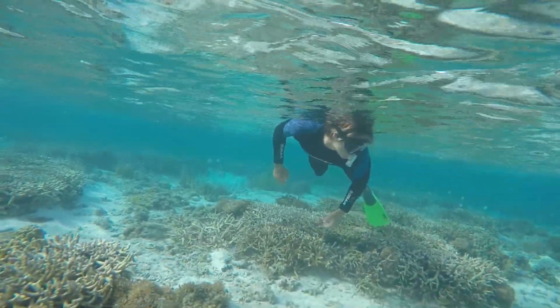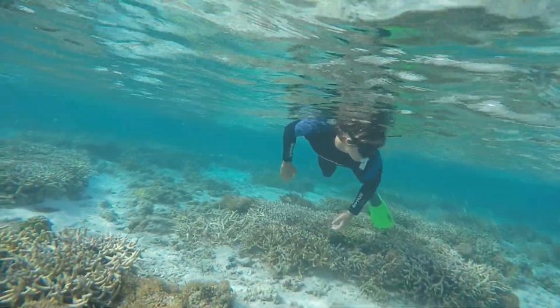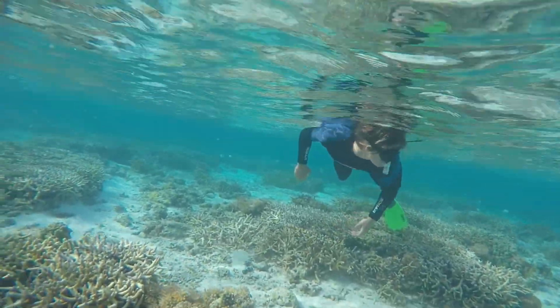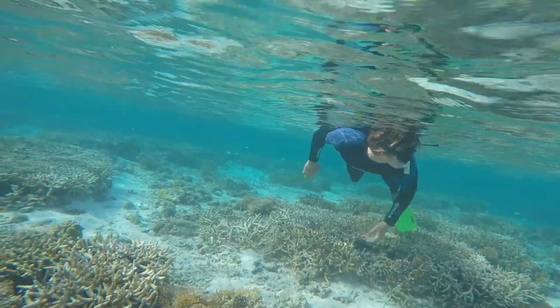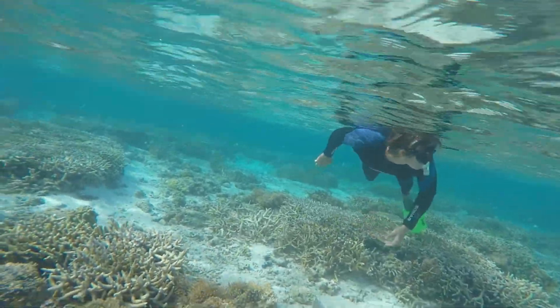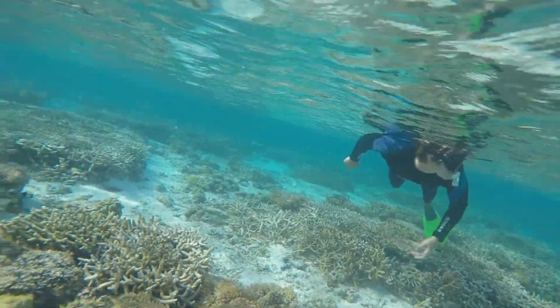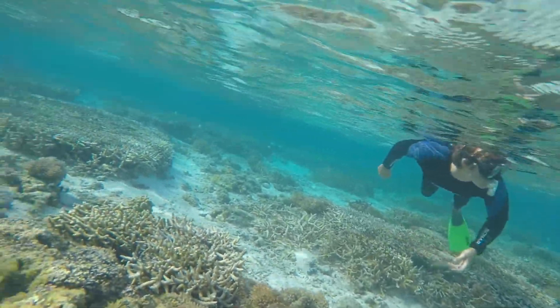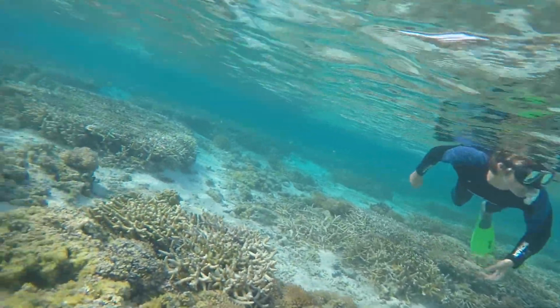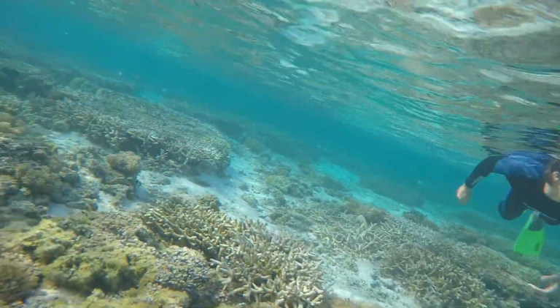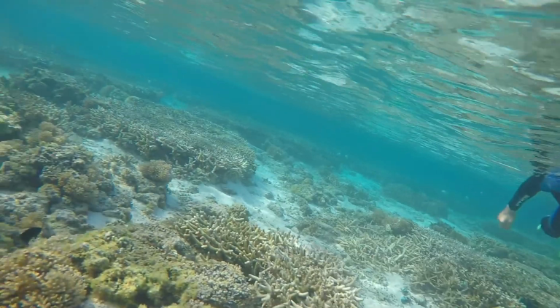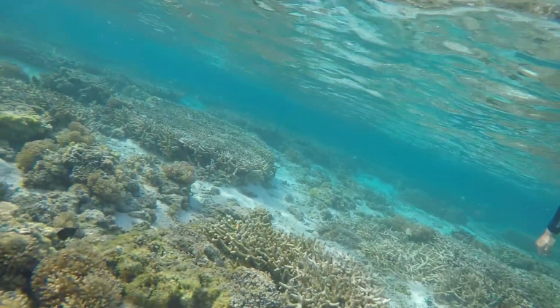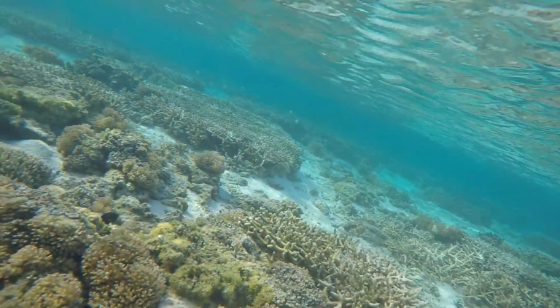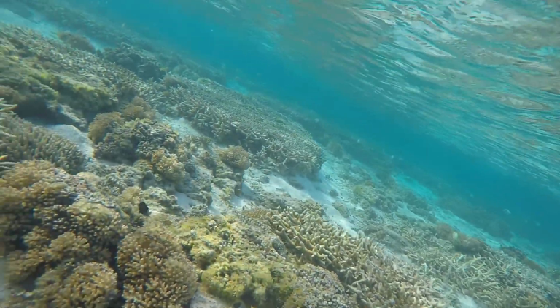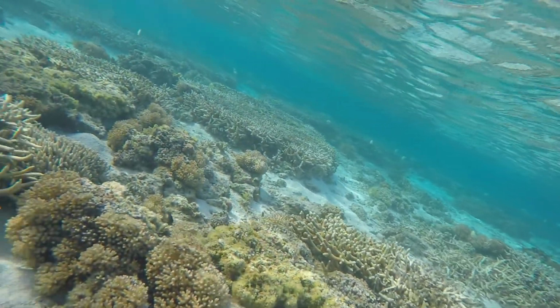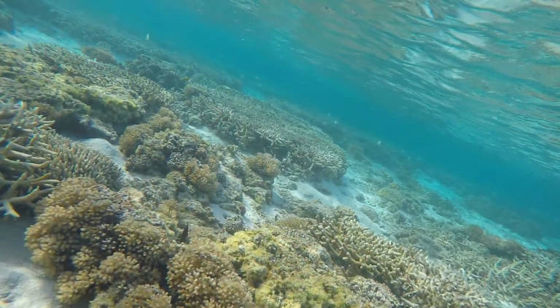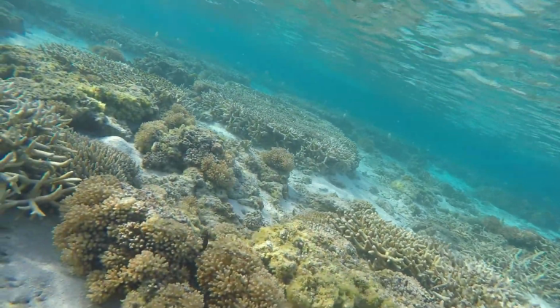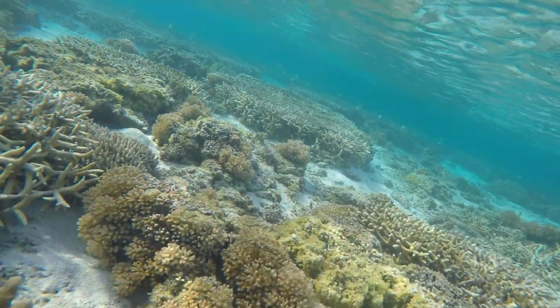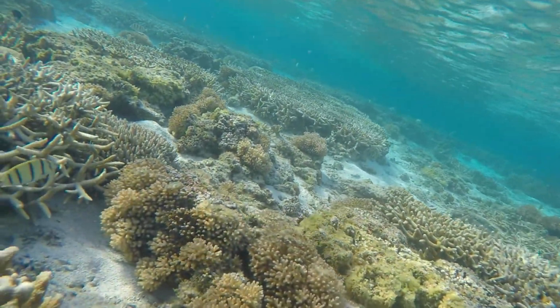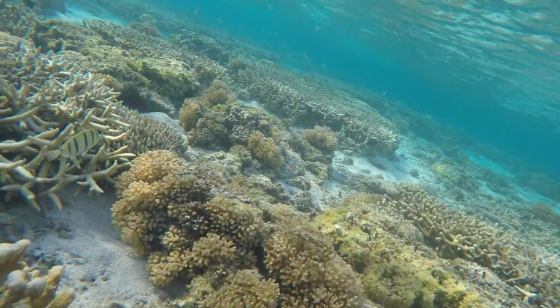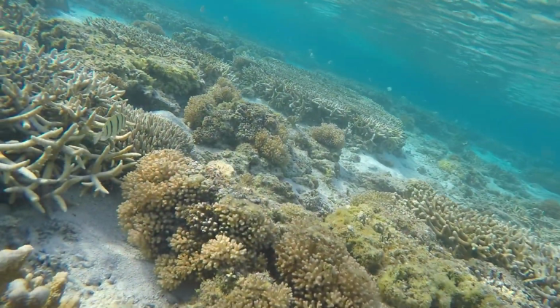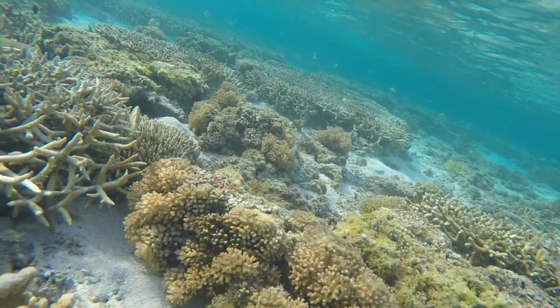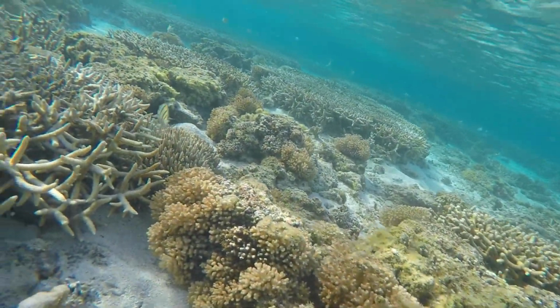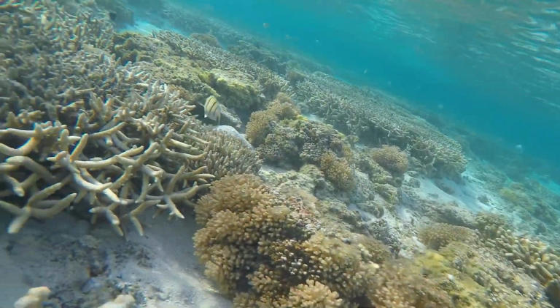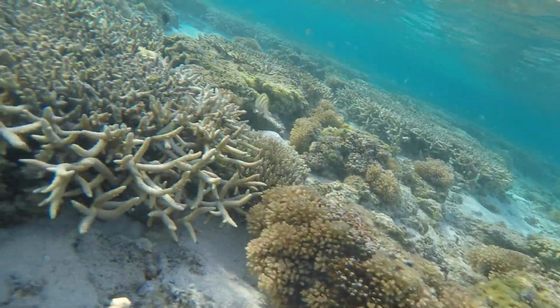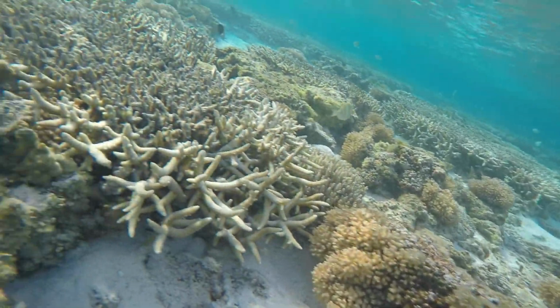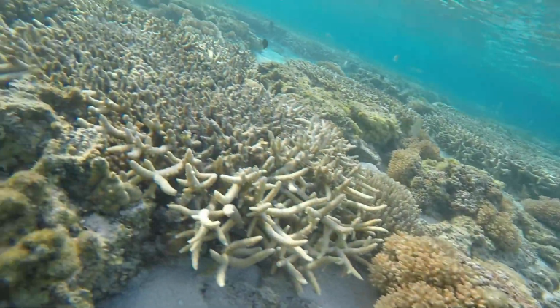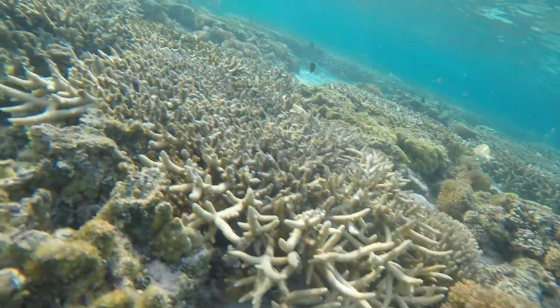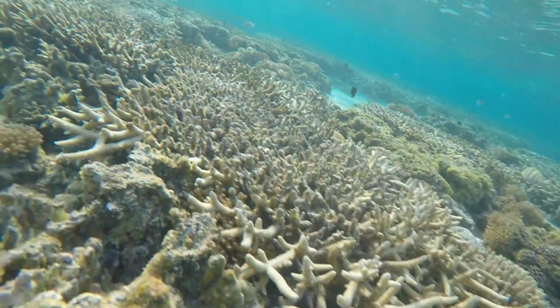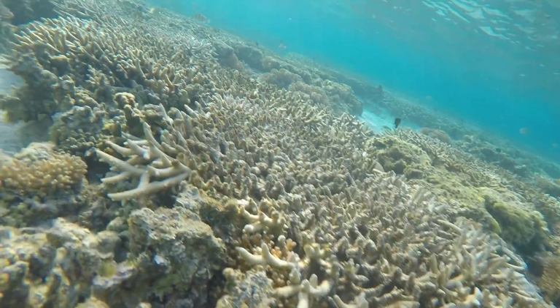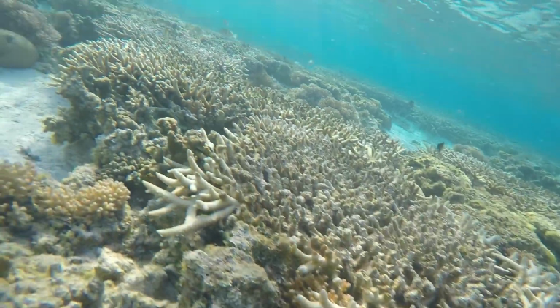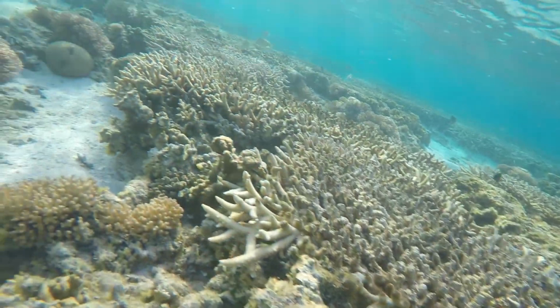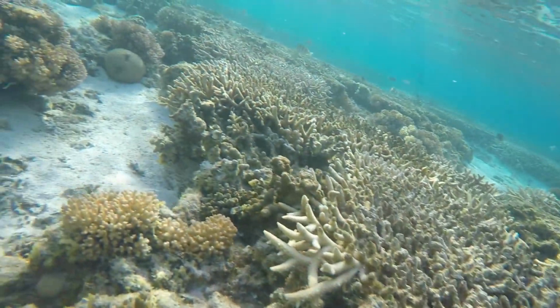It is clear that coral bleaching is an issue that should be known and cared about worldwide, as corals are a very important aspect of the ecosystem and they need to be saved.